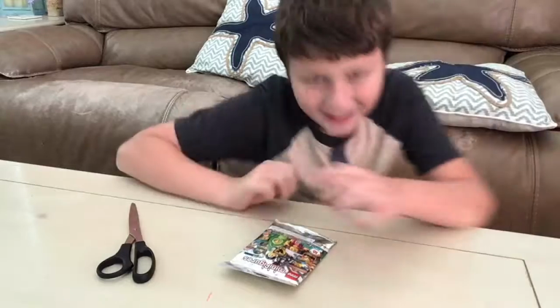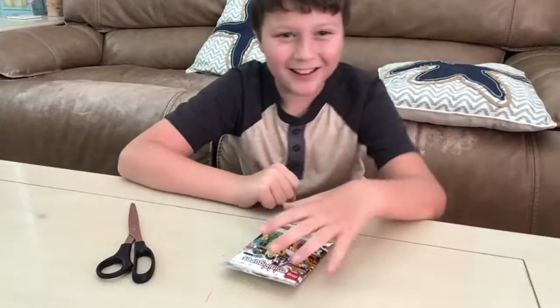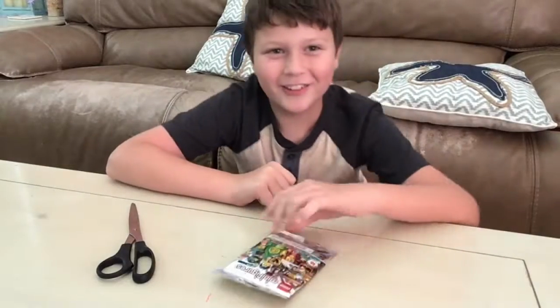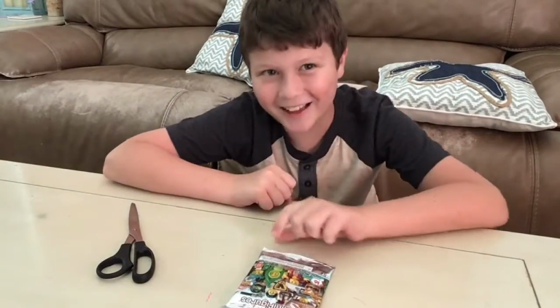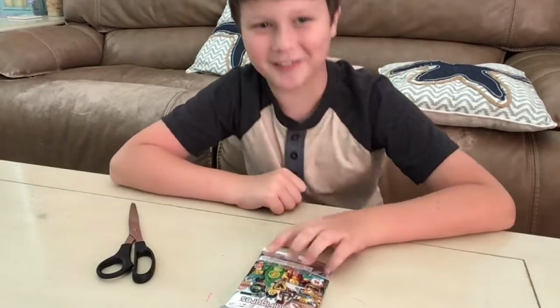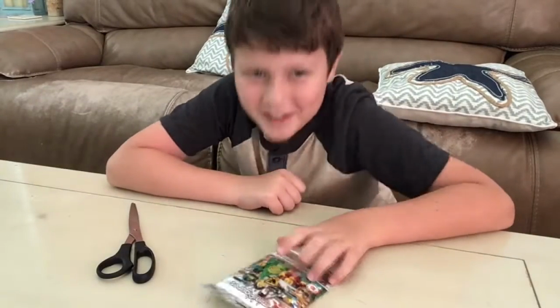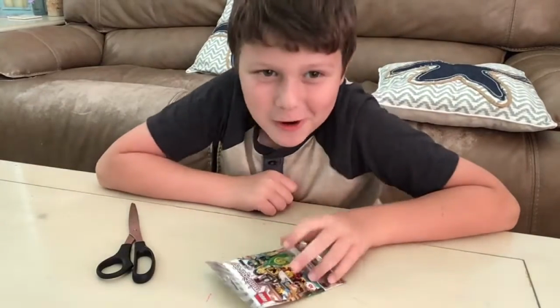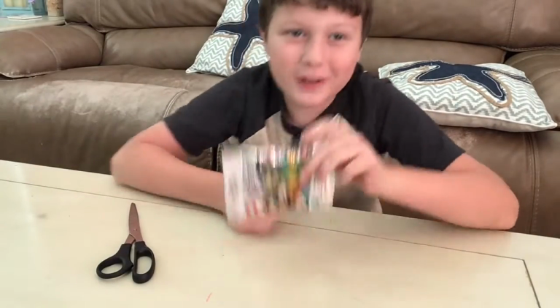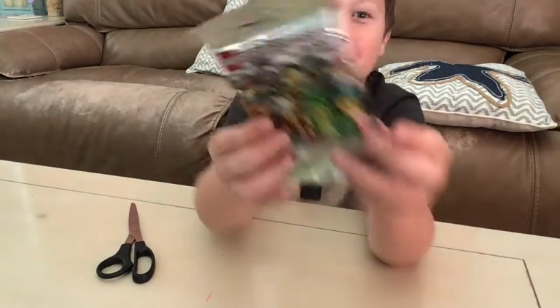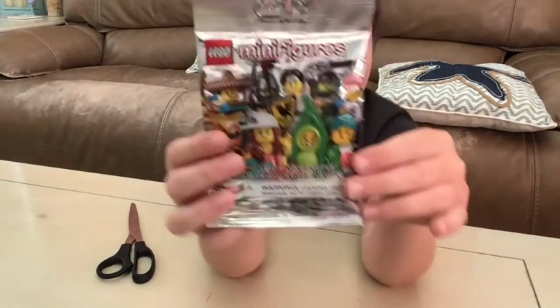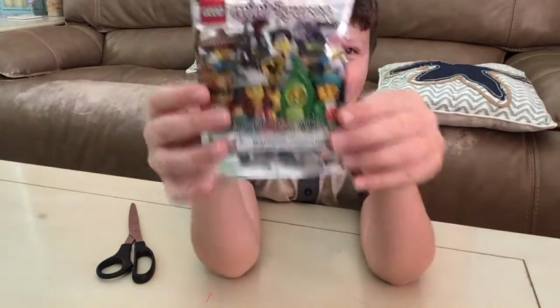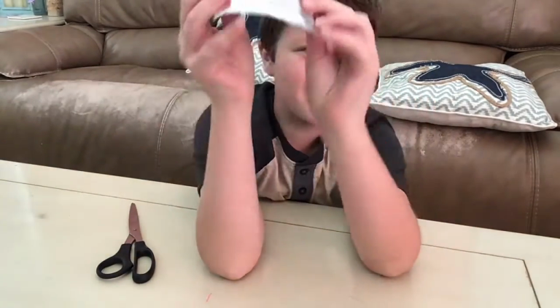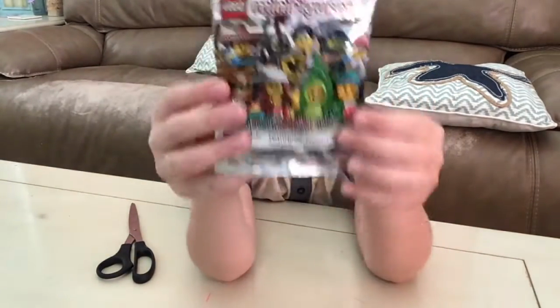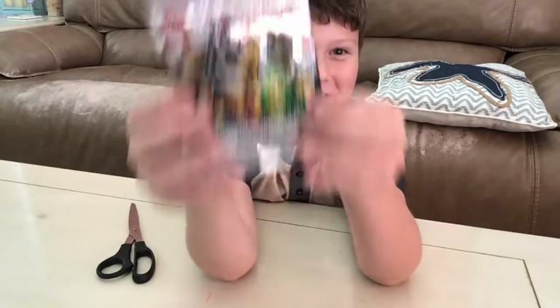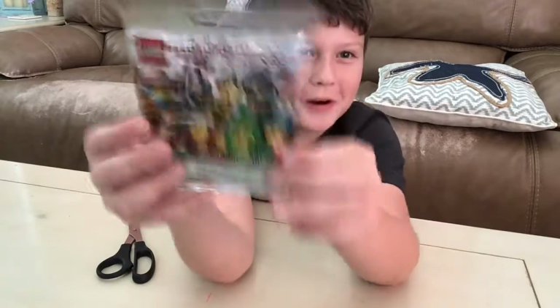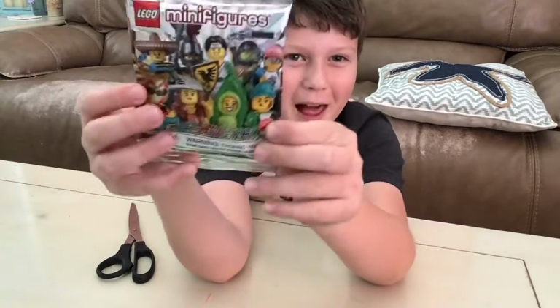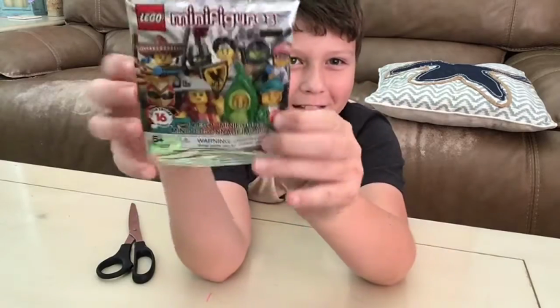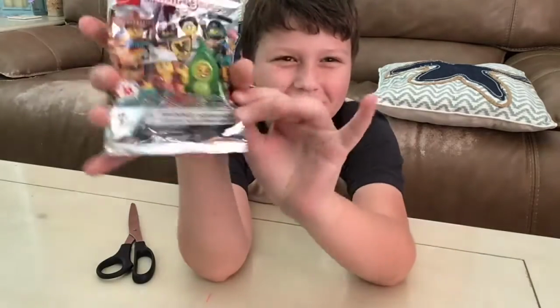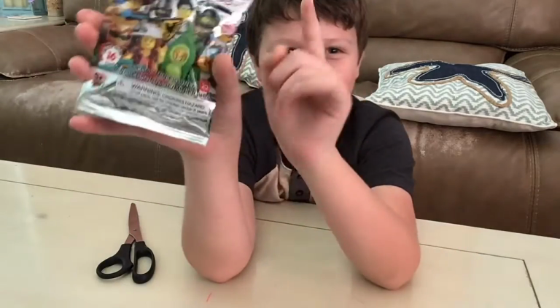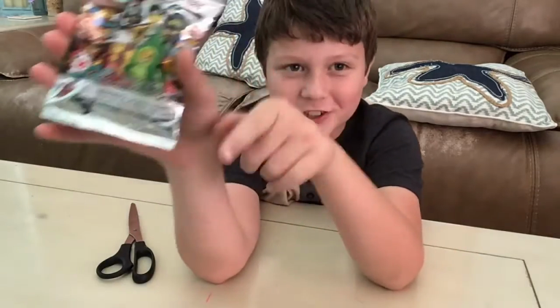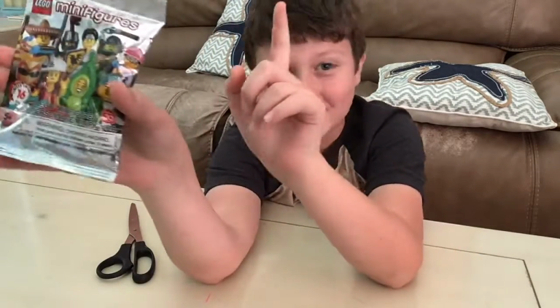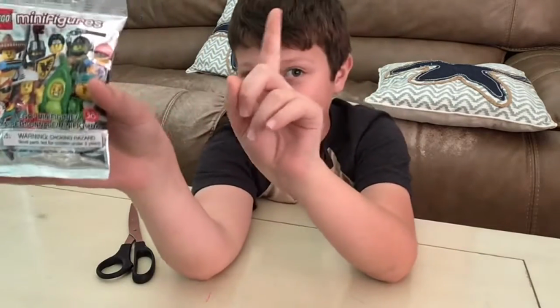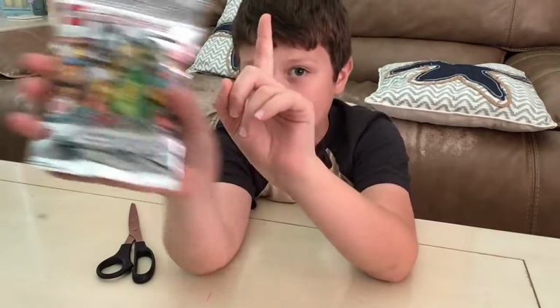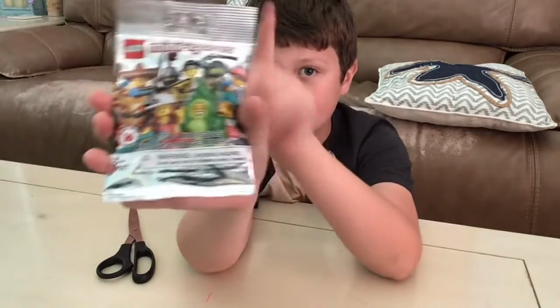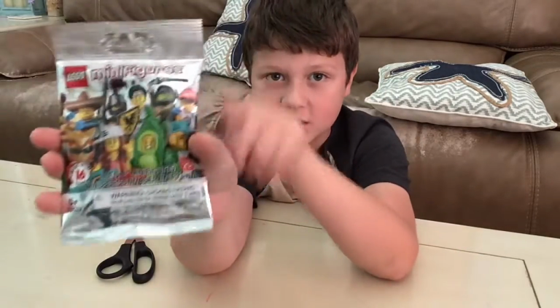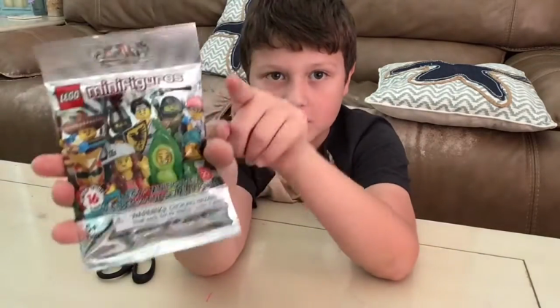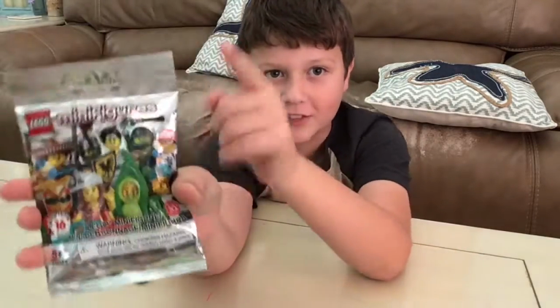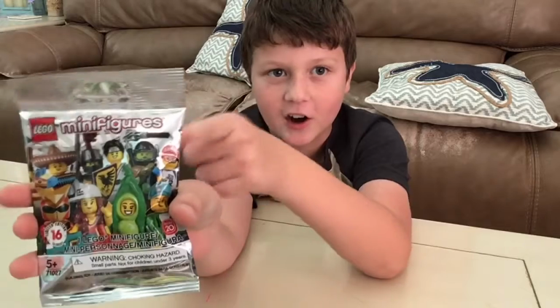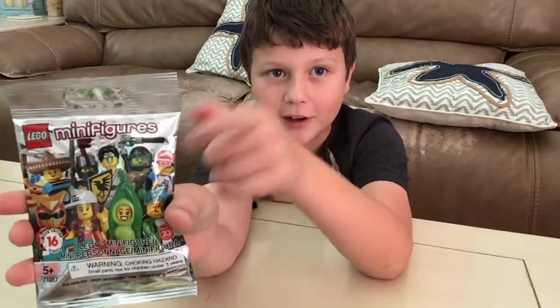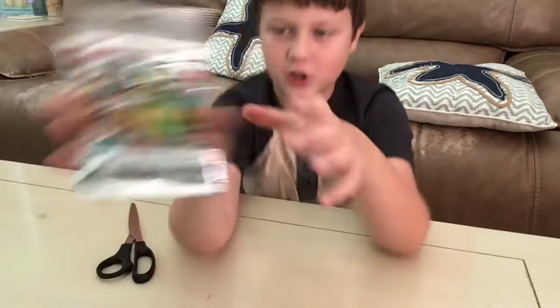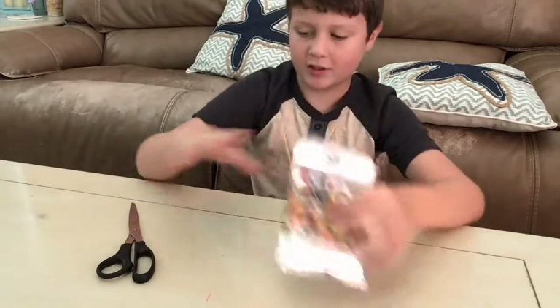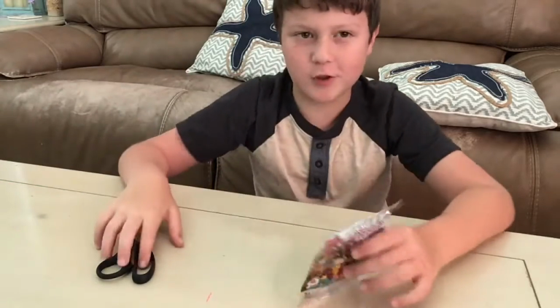Hi guys! So in today's Lego Time video, we will be opening another Series 20 blind bag. And I have a question — are these discontinued? Because if they are, I wonder how much they'll be worth in the future.